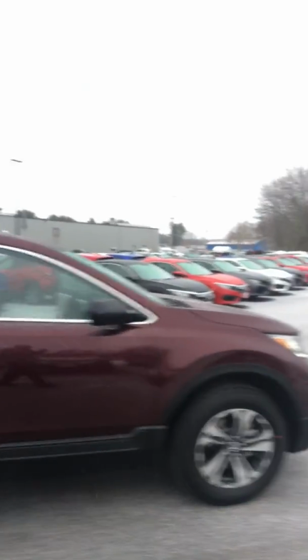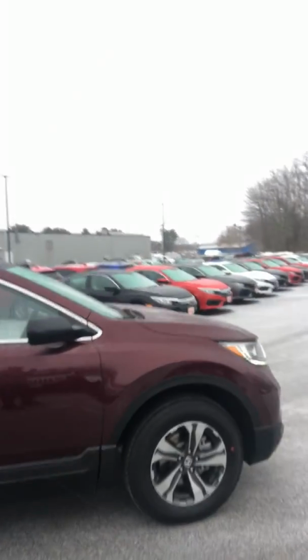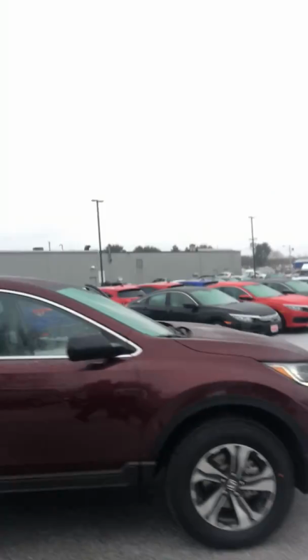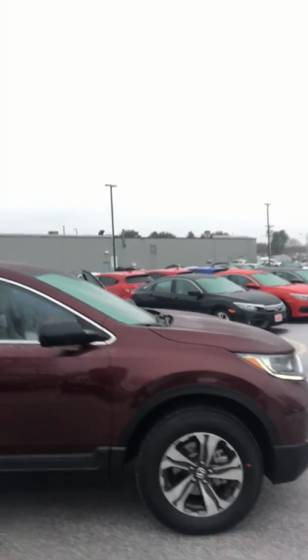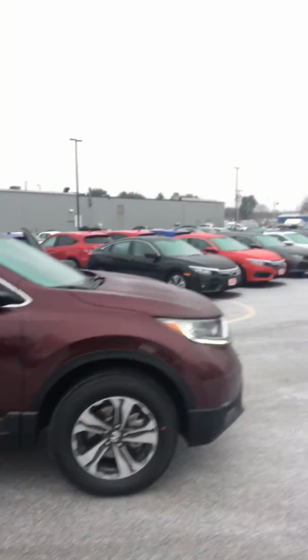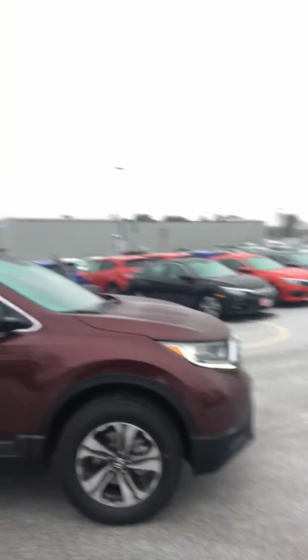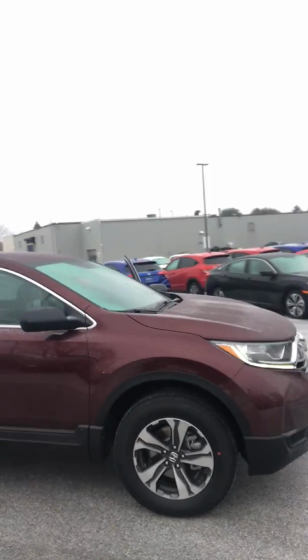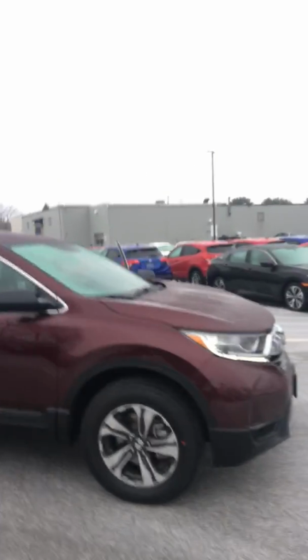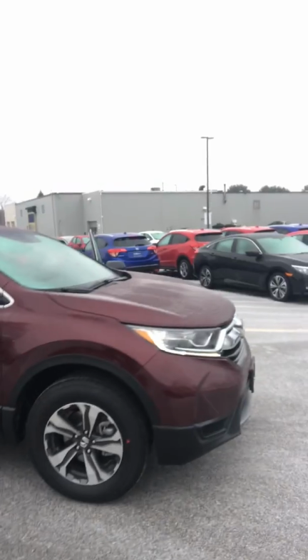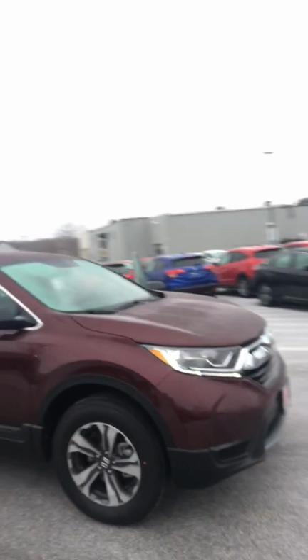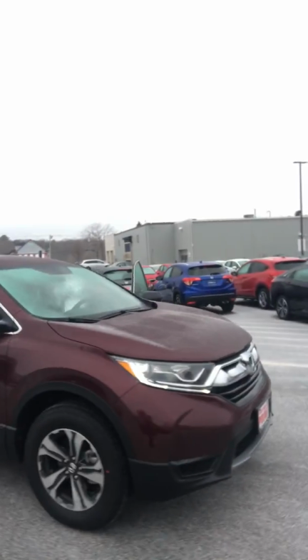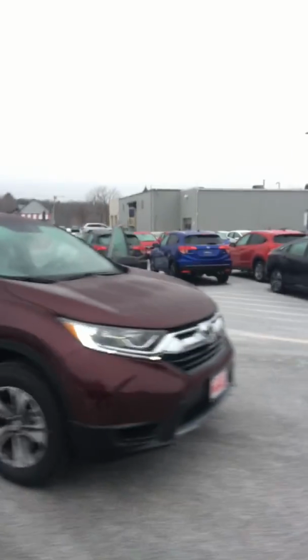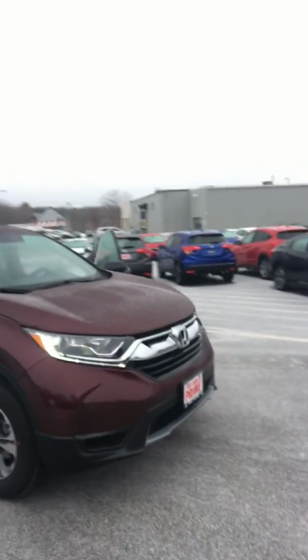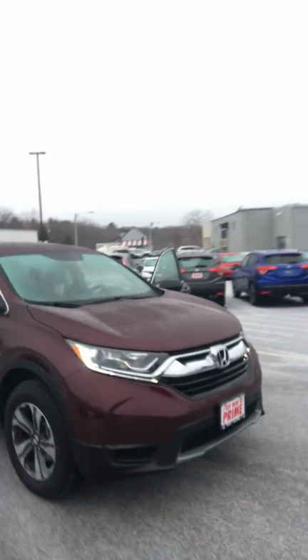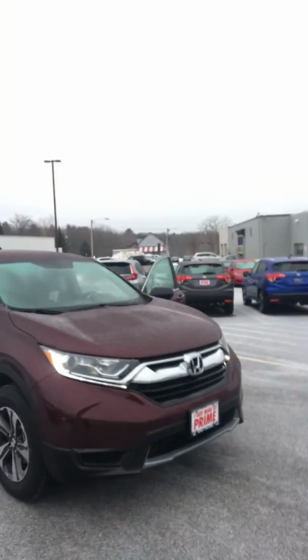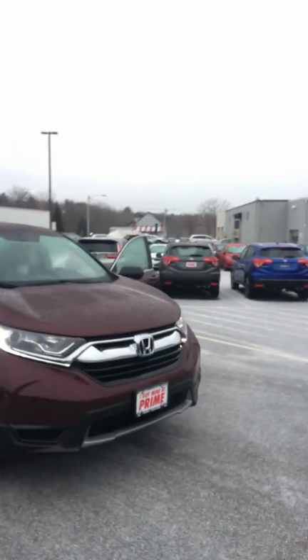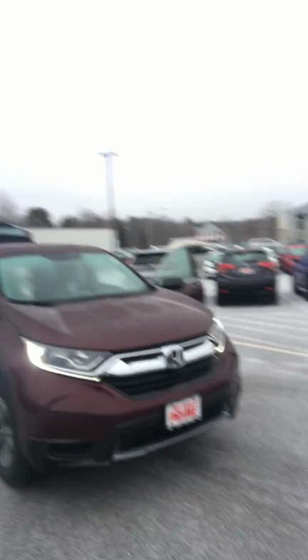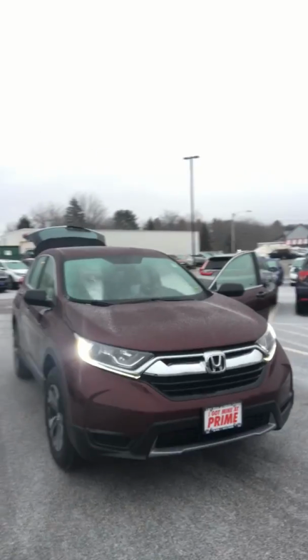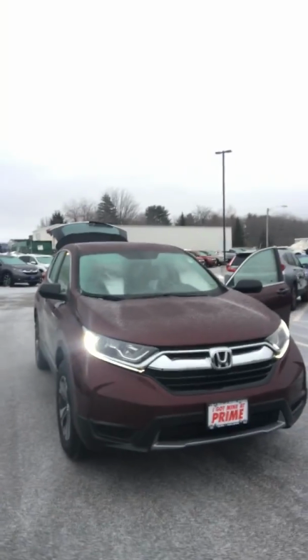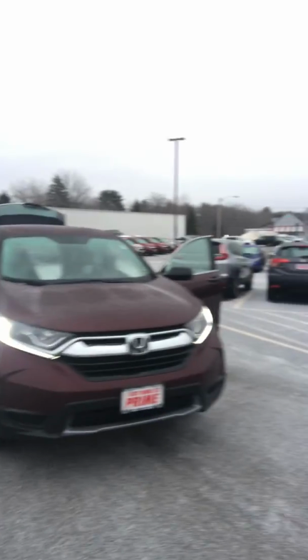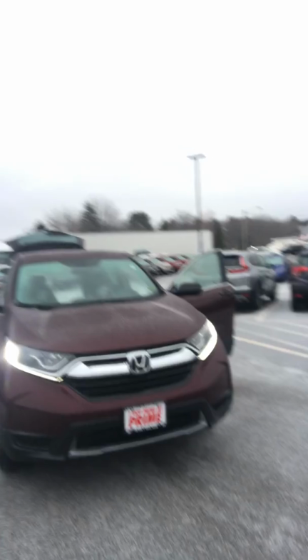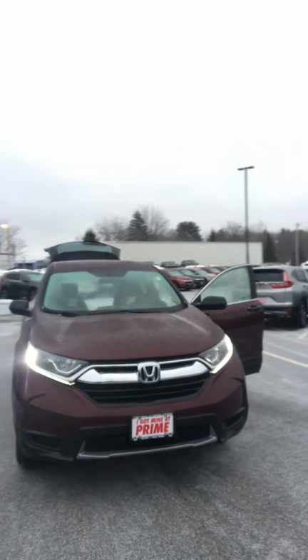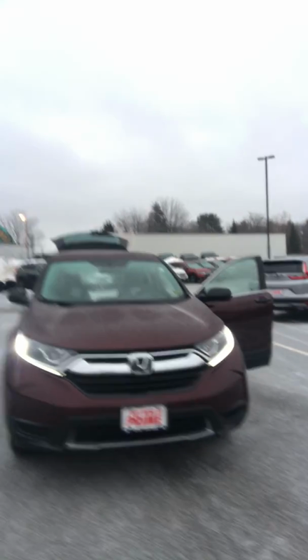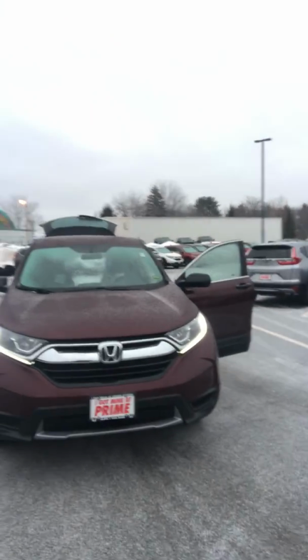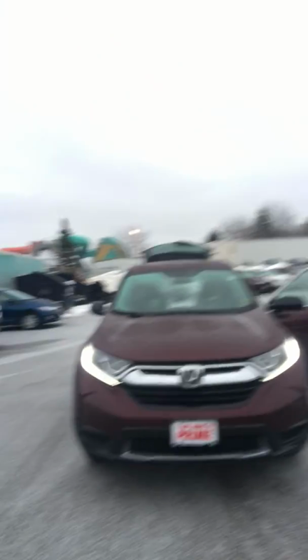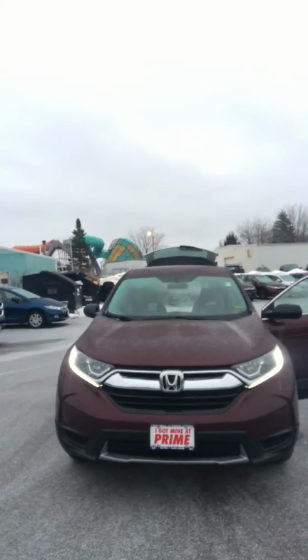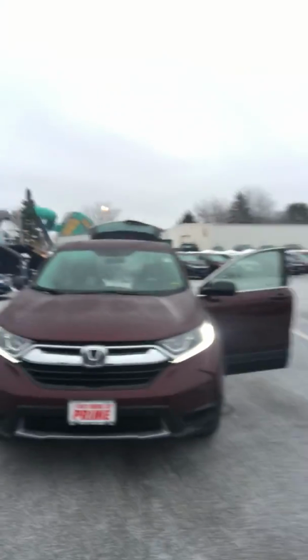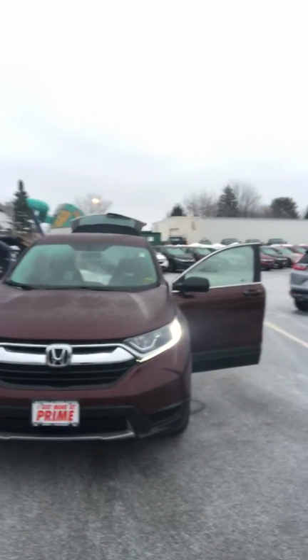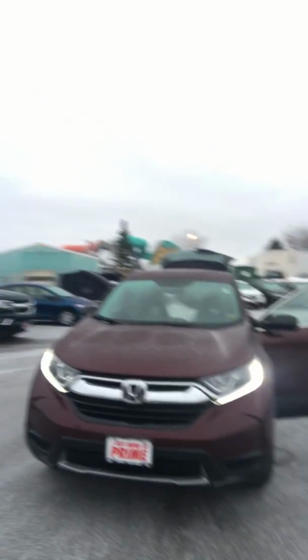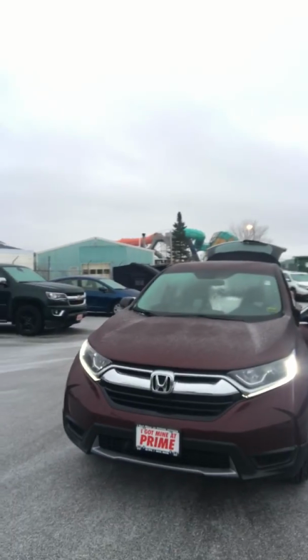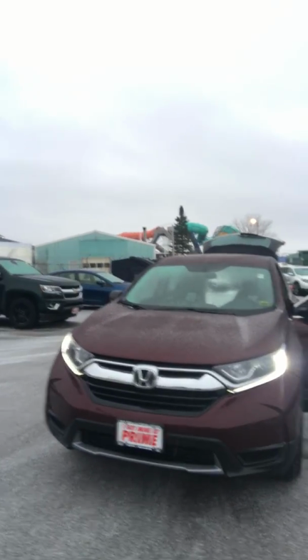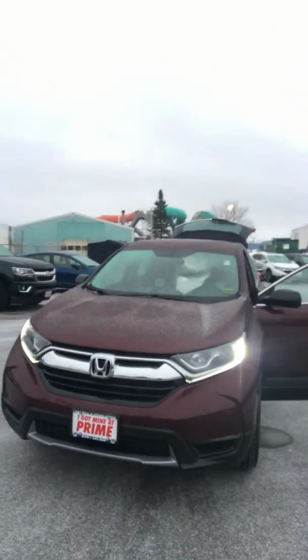And you still get about 30 miles to the gallon. So just give me a call at 207-391-7927. I'd love to show you this car and all the features that come along with it. Thank you, have a great rest of your day.